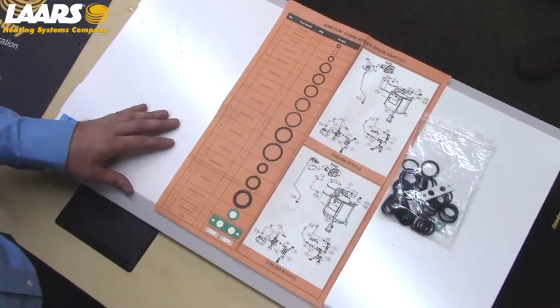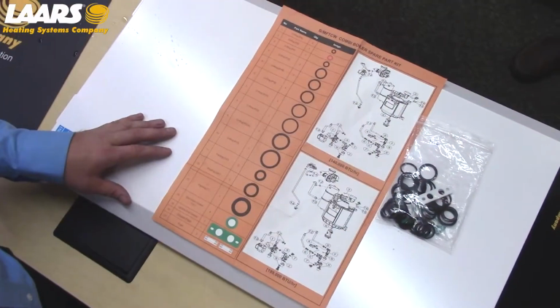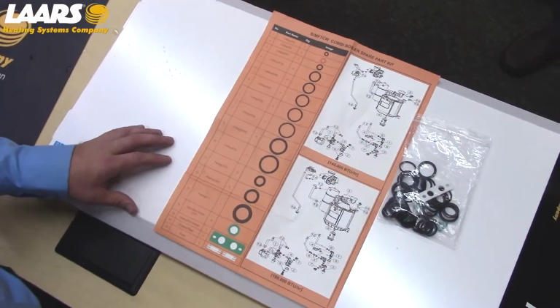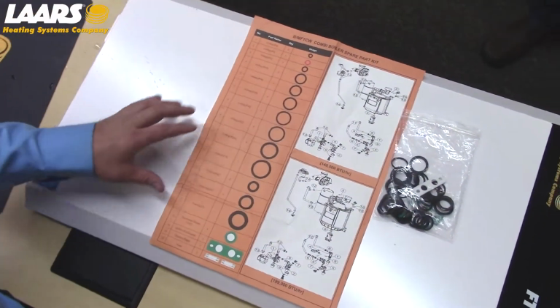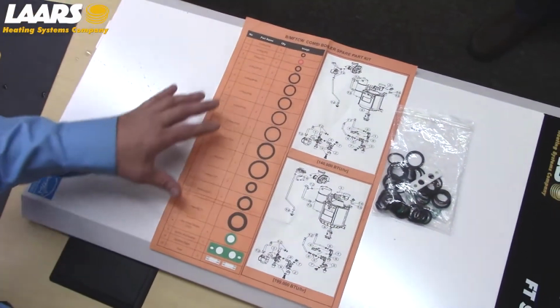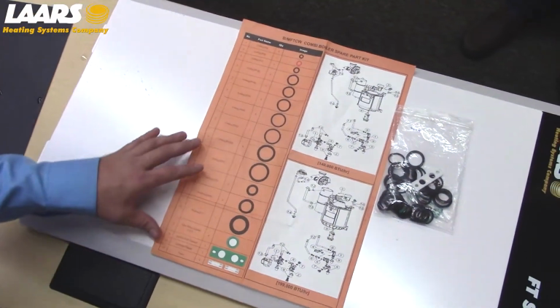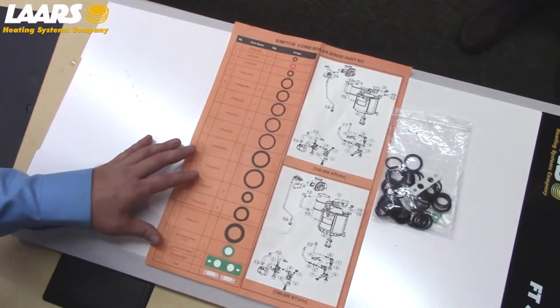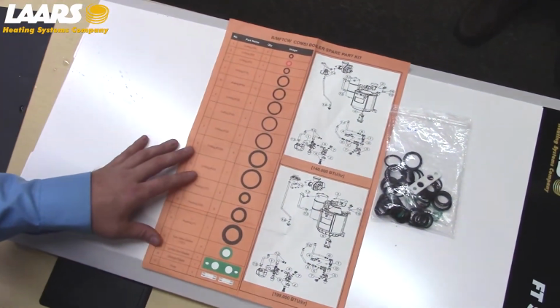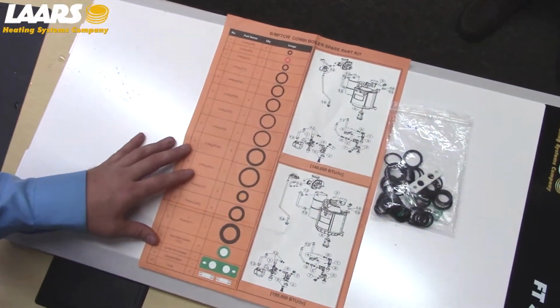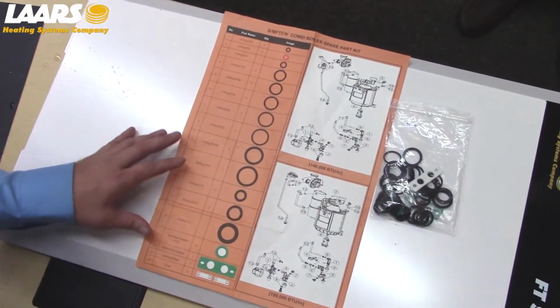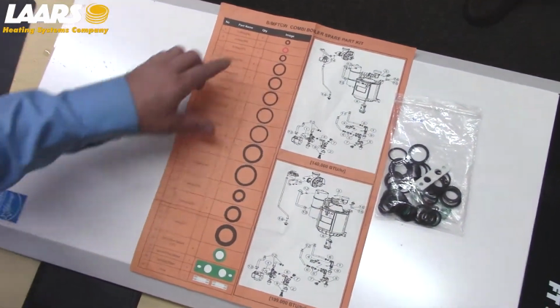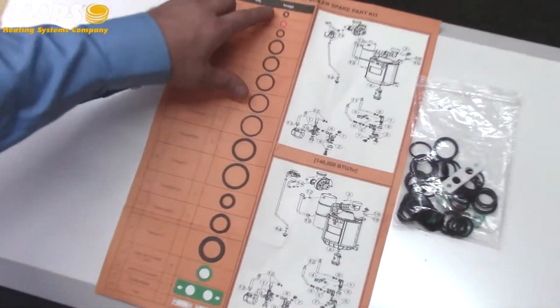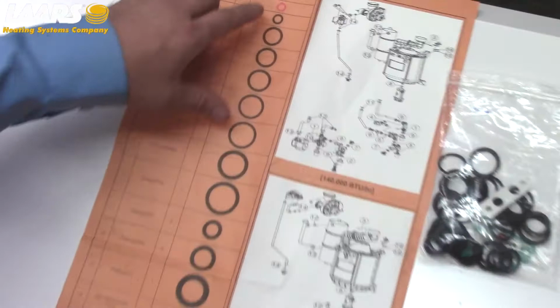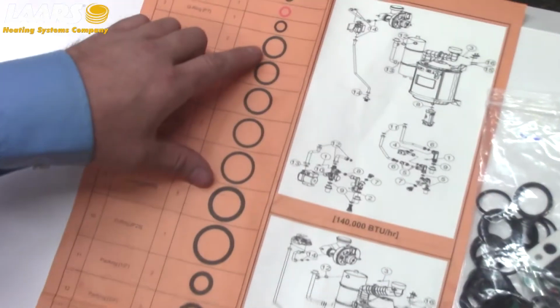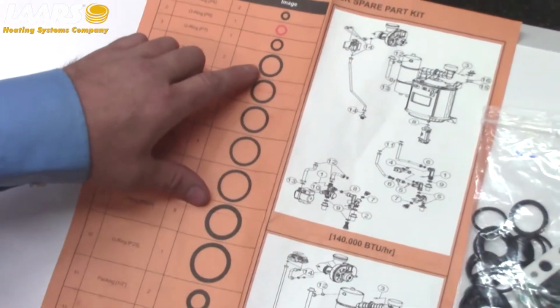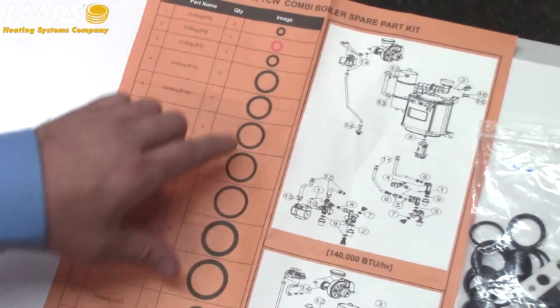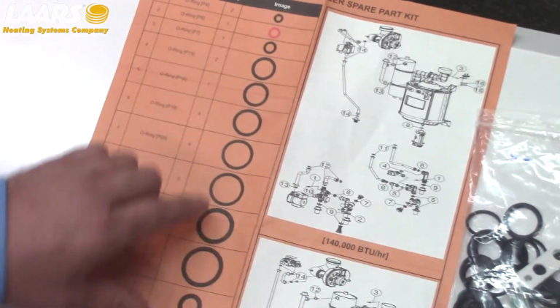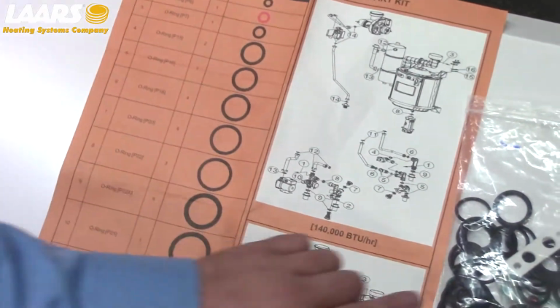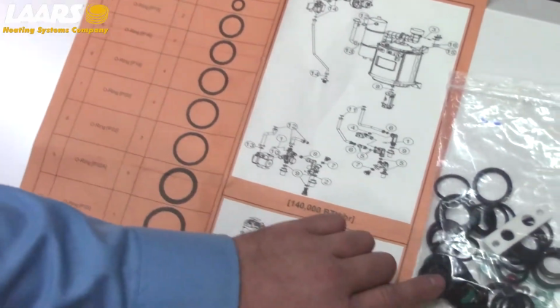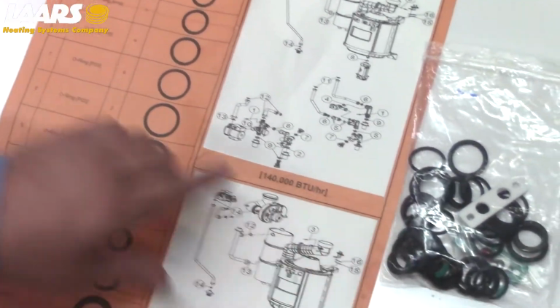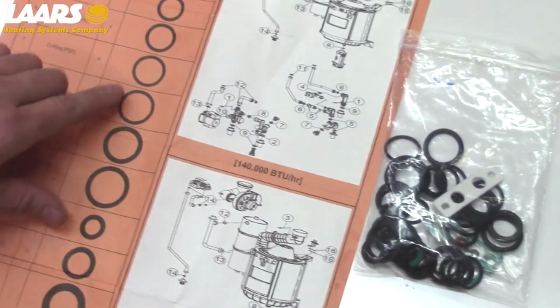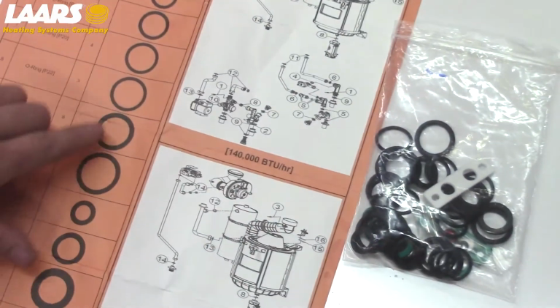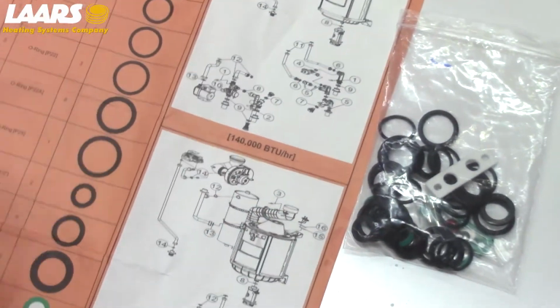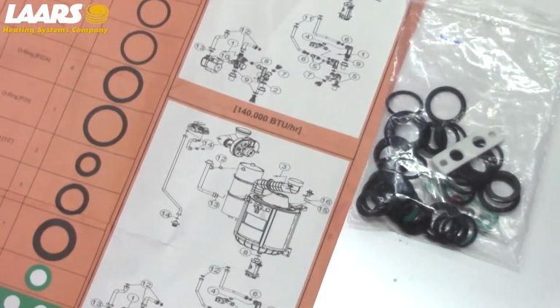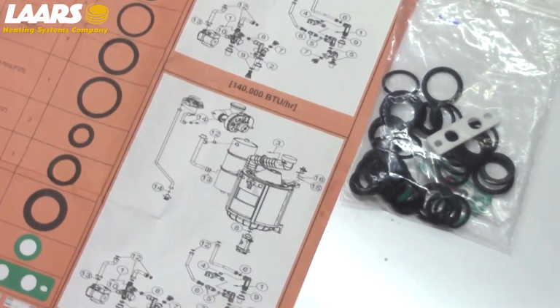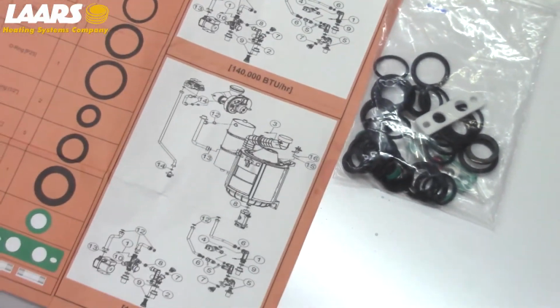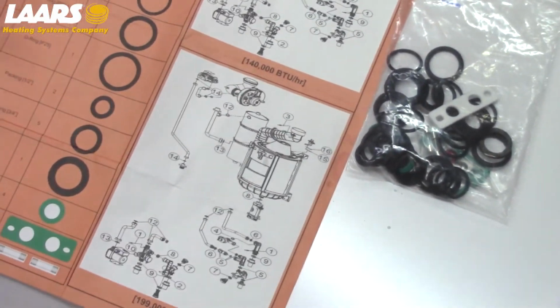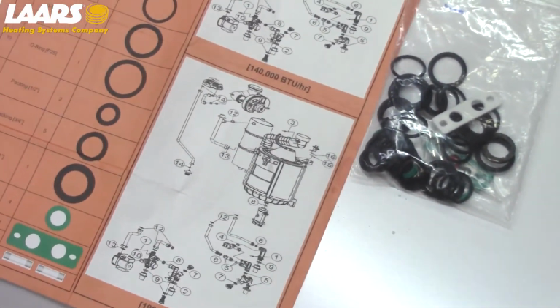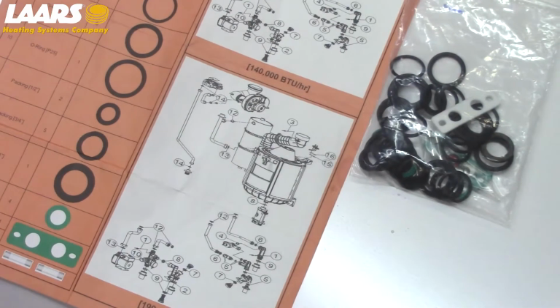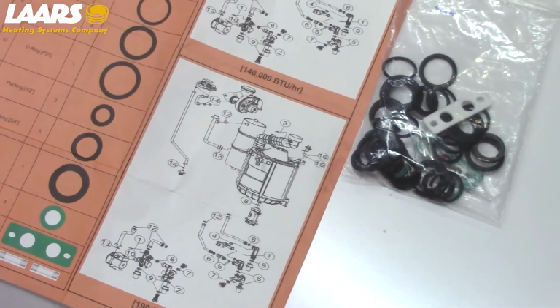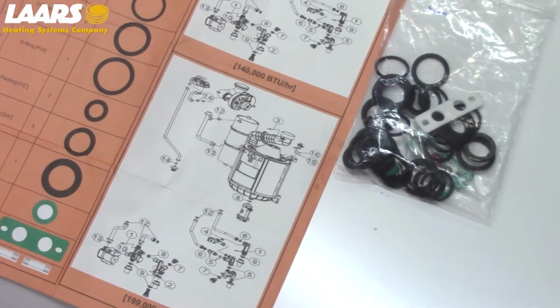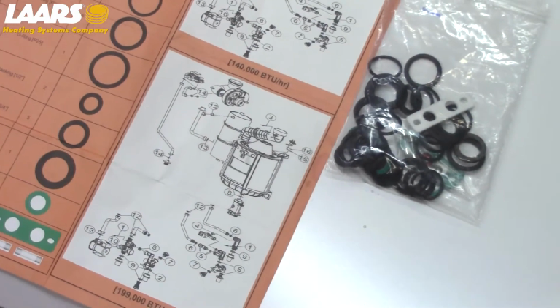With every boiler, we include a gasket kit. These are life-size images, so each gasket lines up to each size. Please inspect and replace gaskets as necessary.